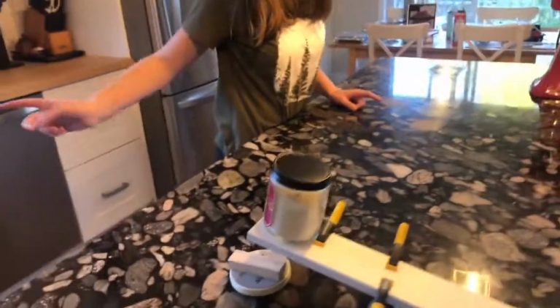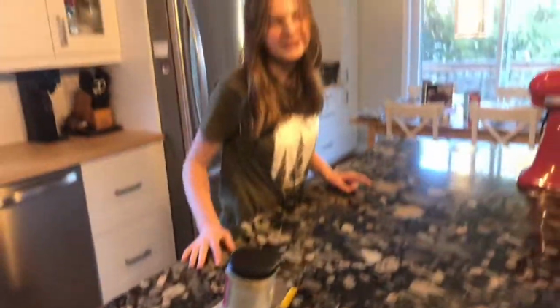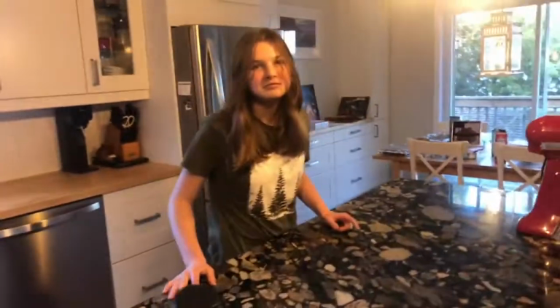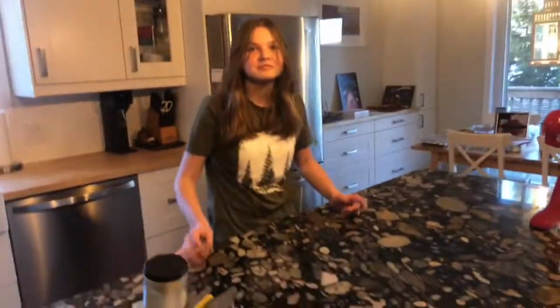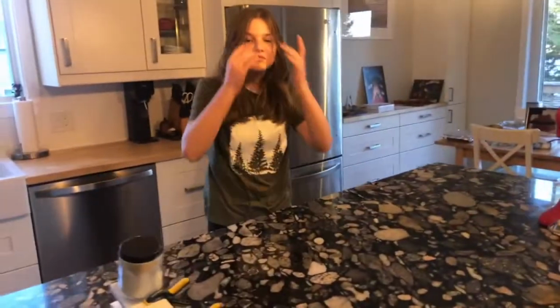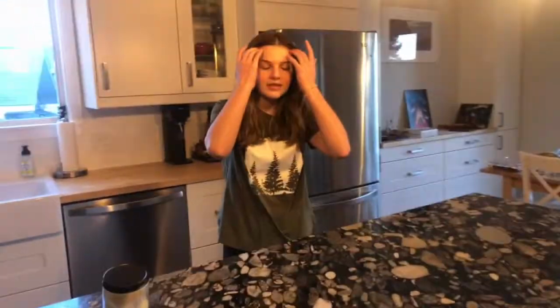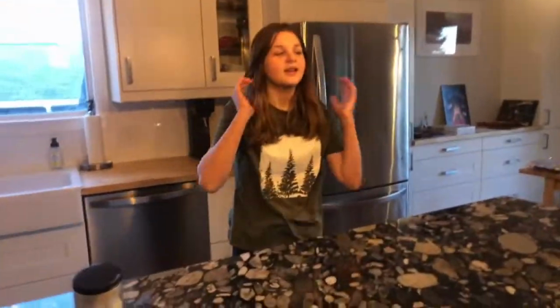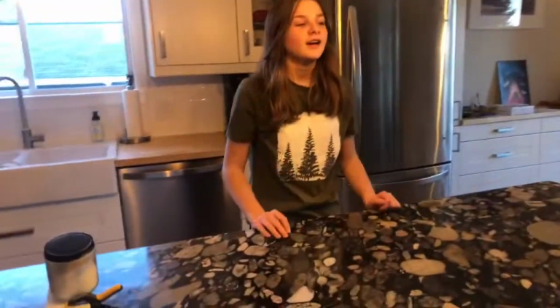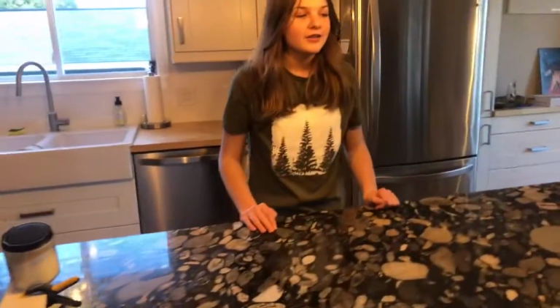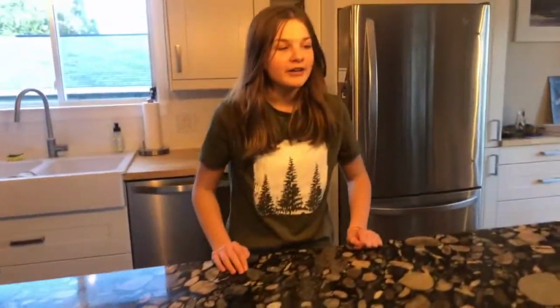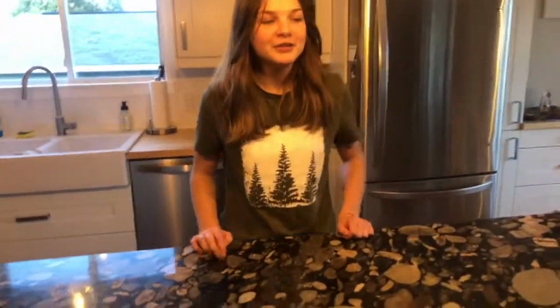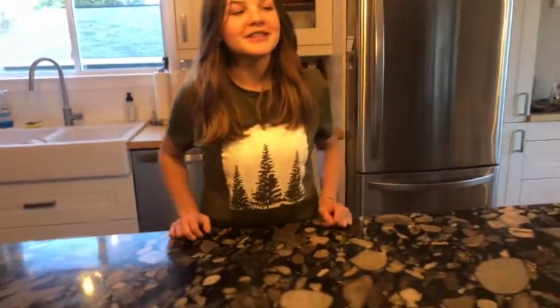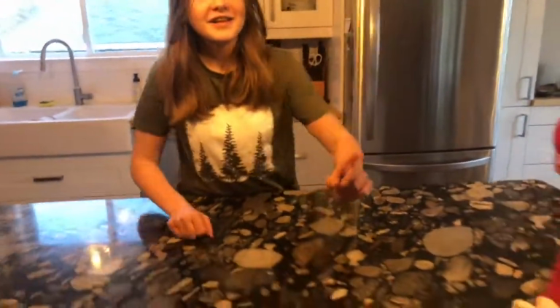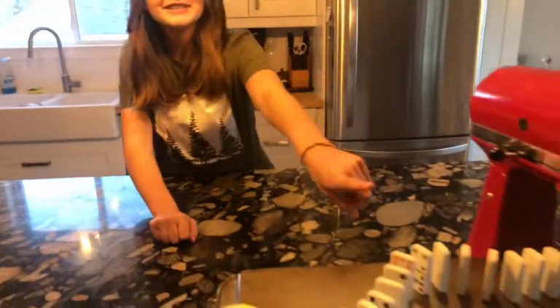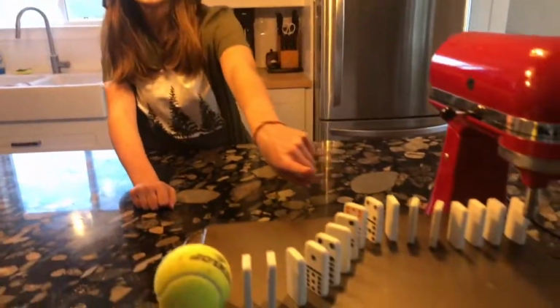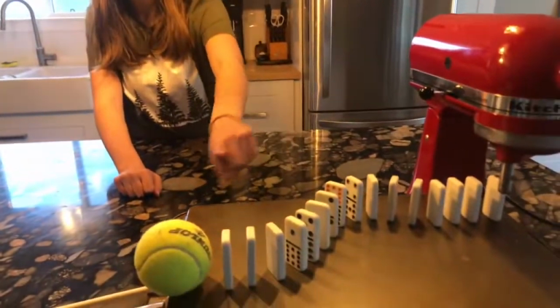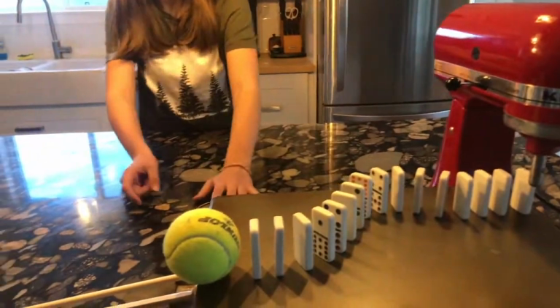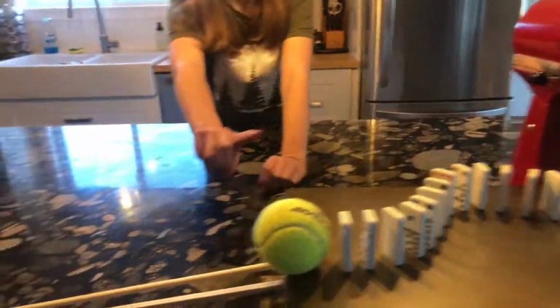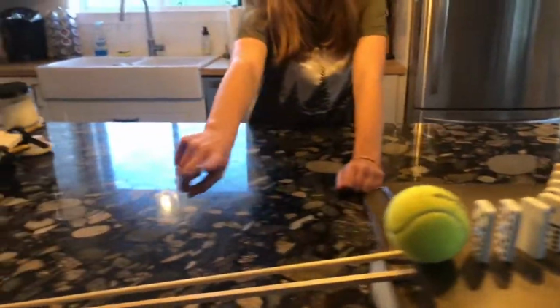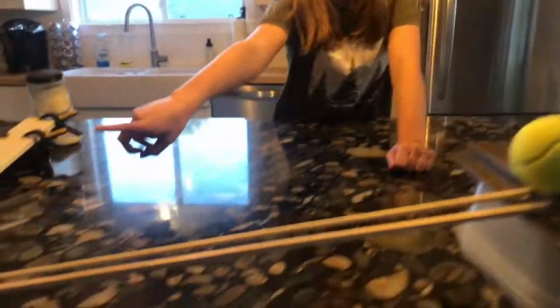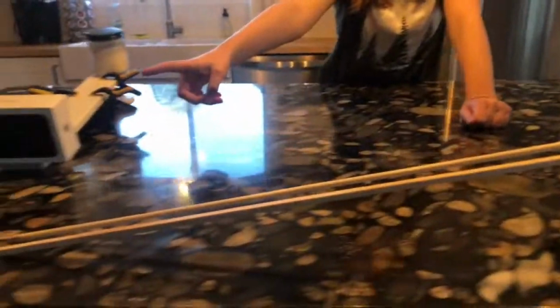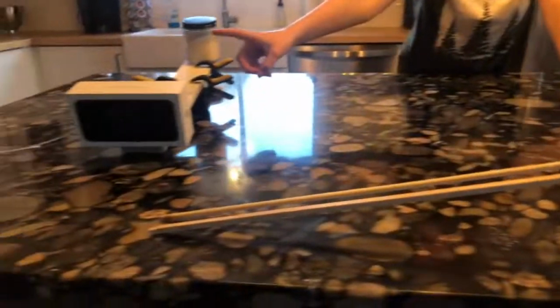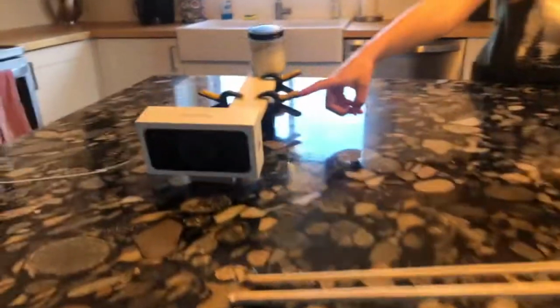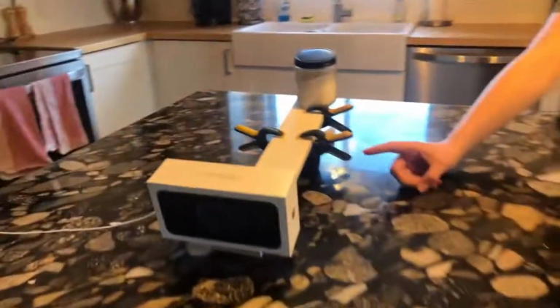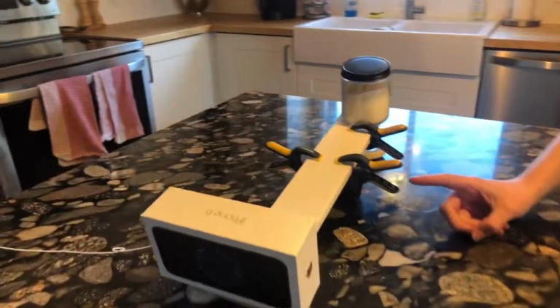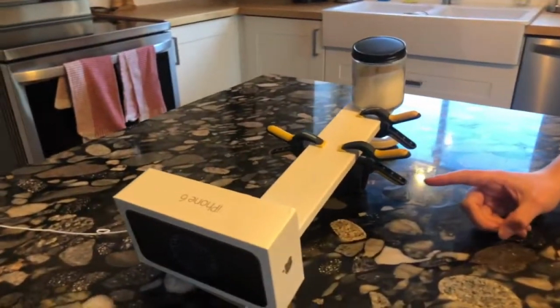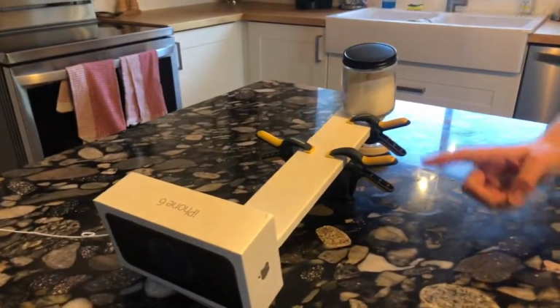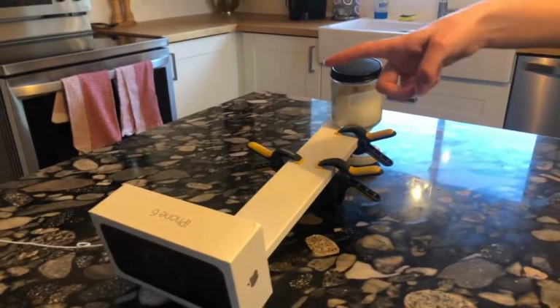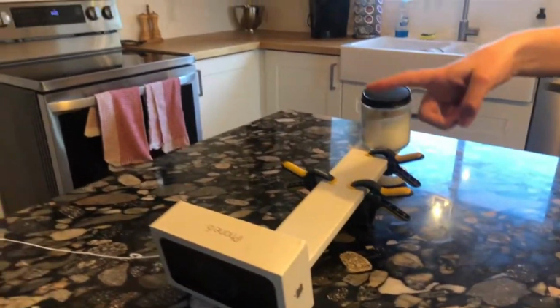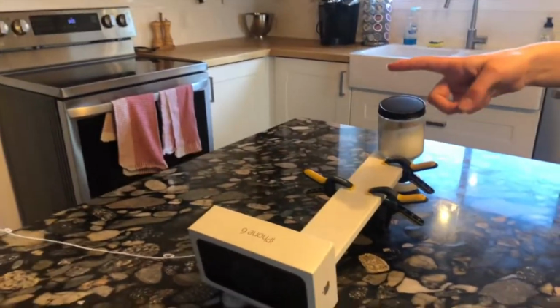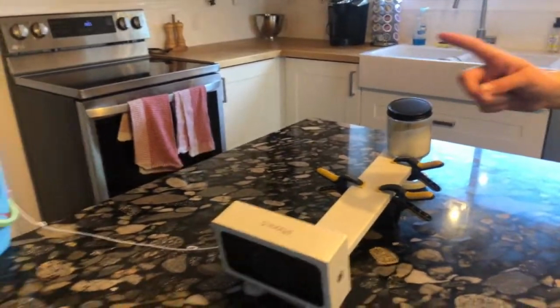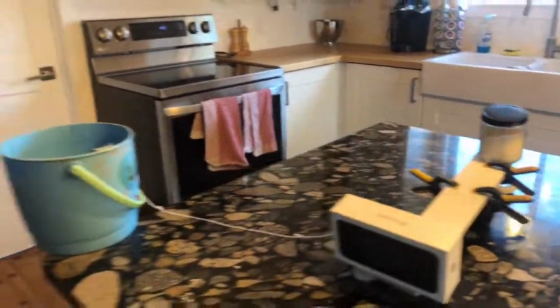And did you use any simple machines in this? So I used levers here and then I used a ramp and I used another lever, and we could have used a pulley but we didn't.